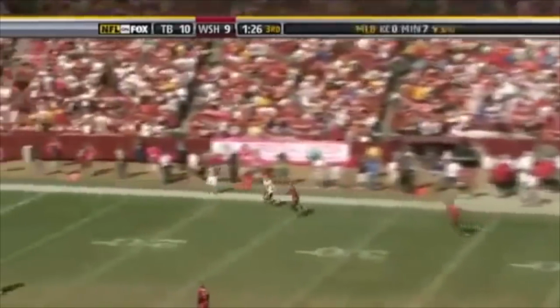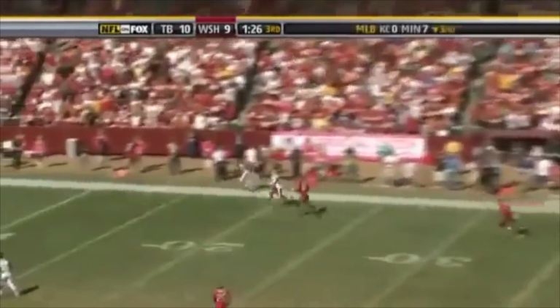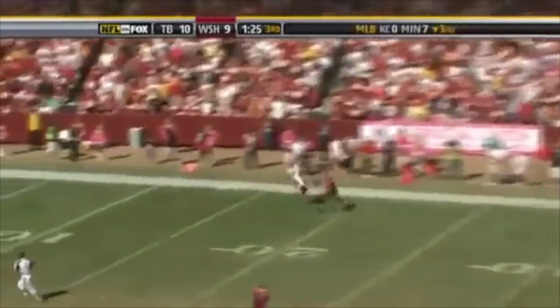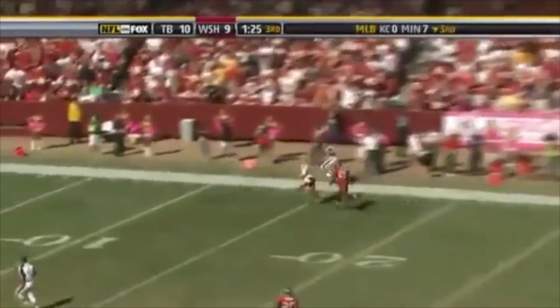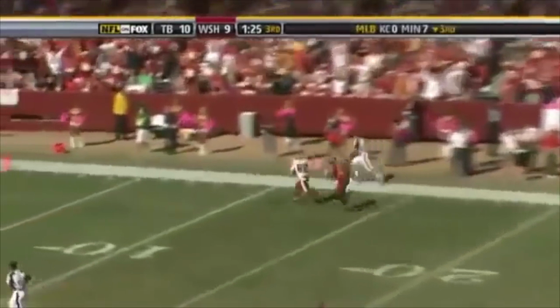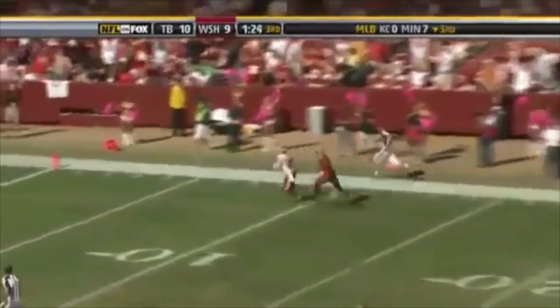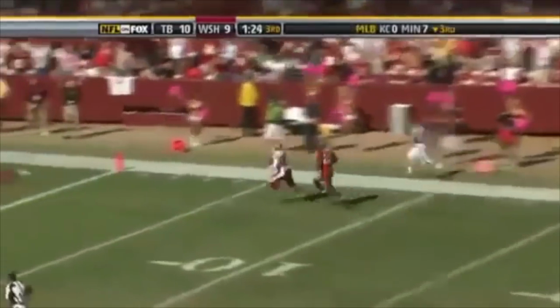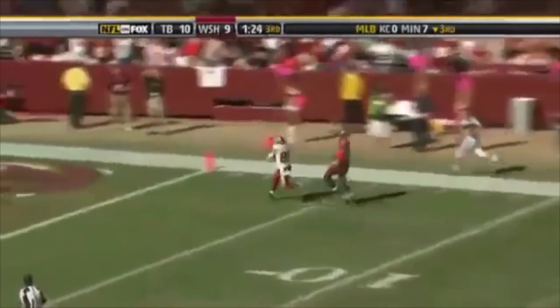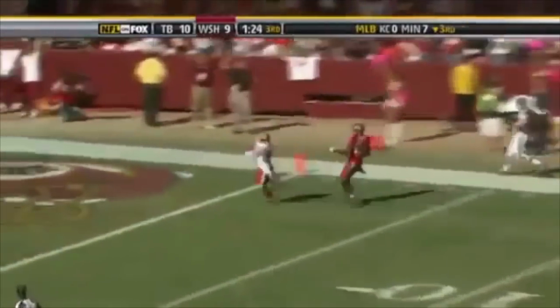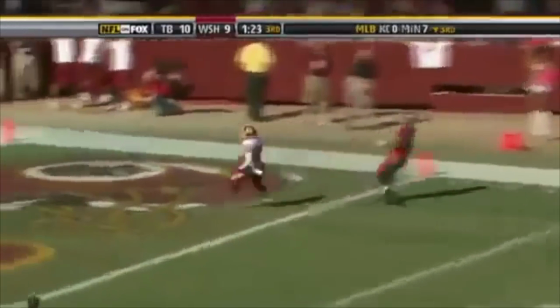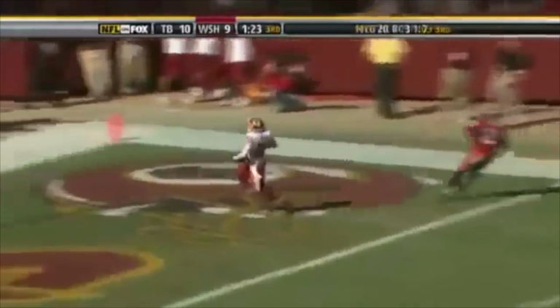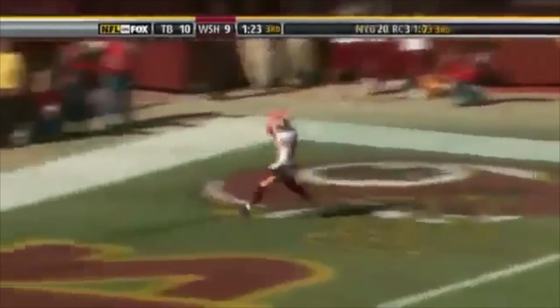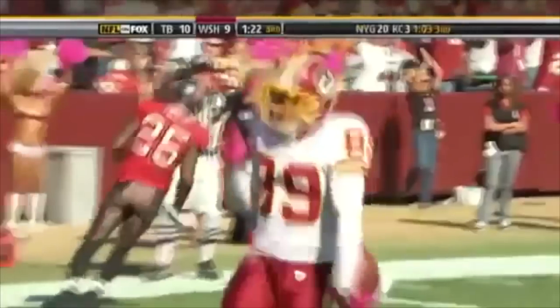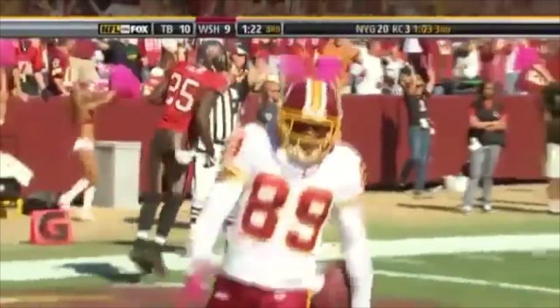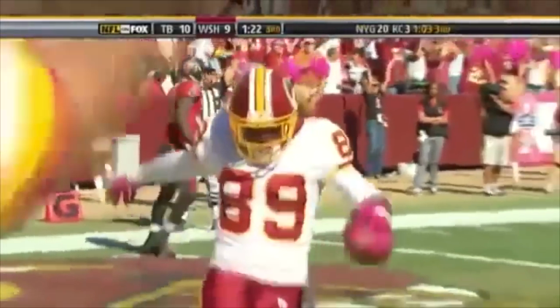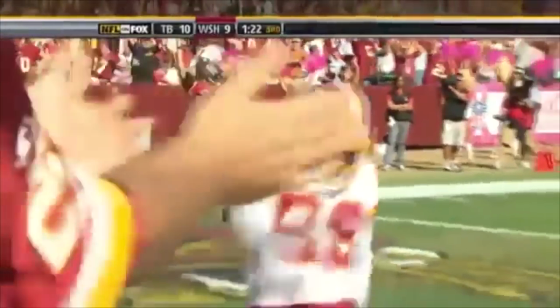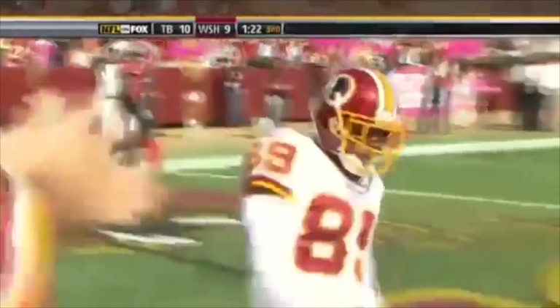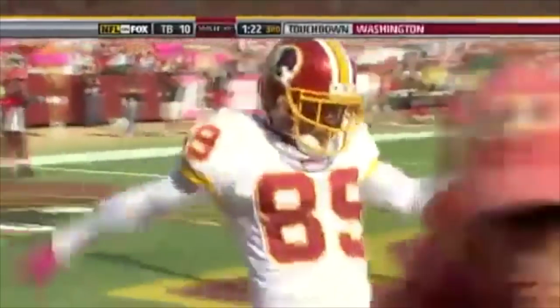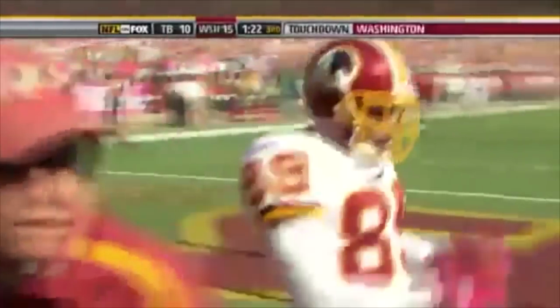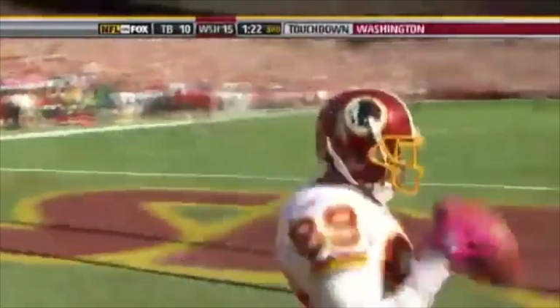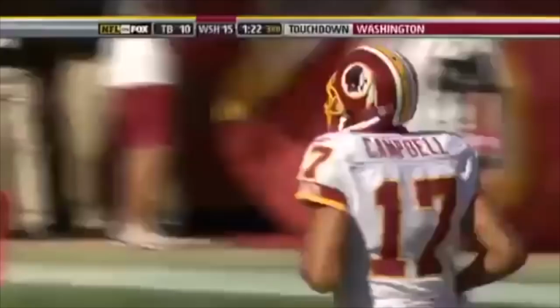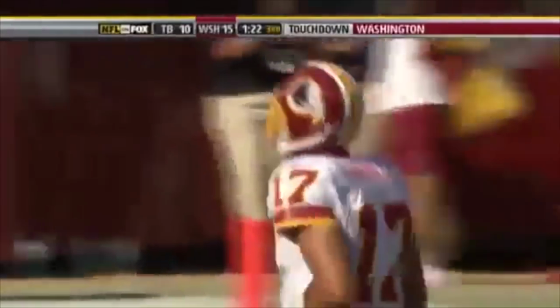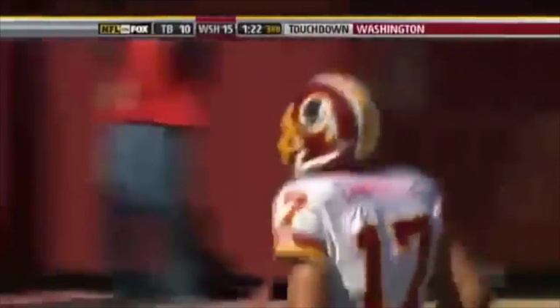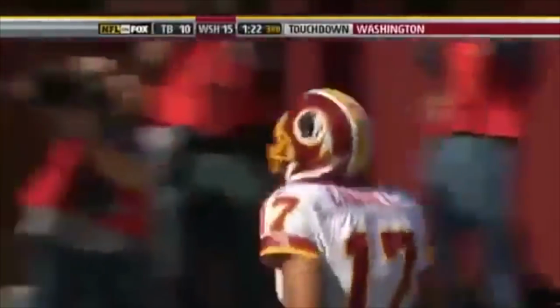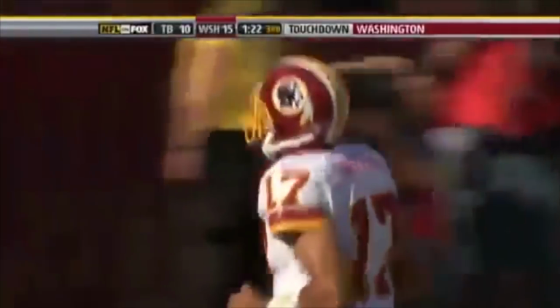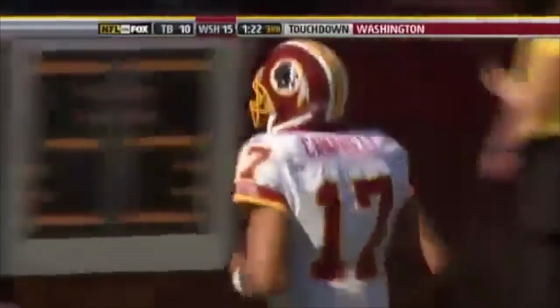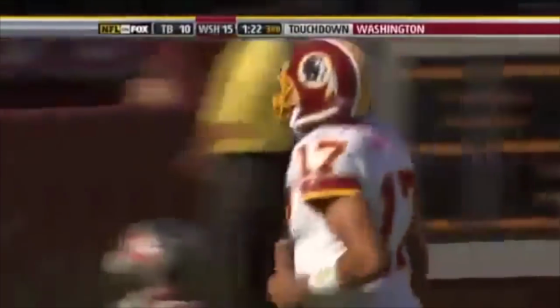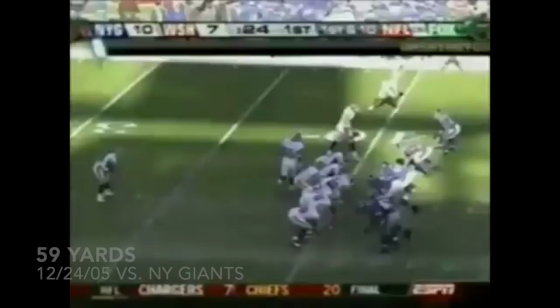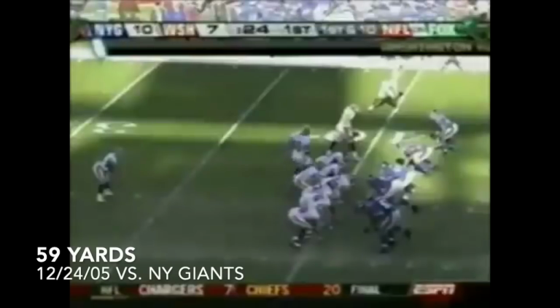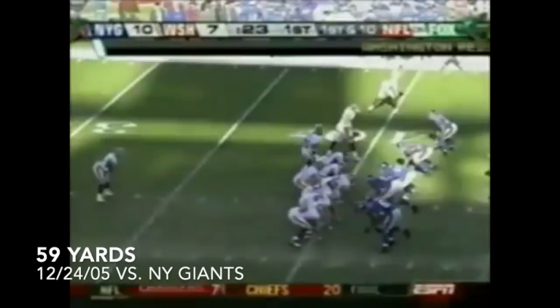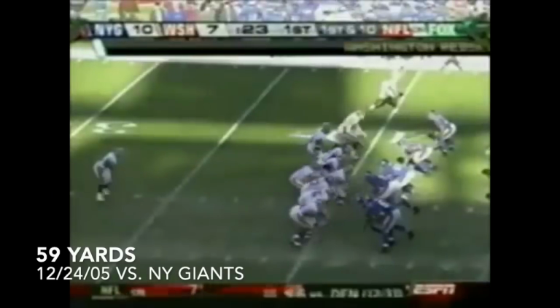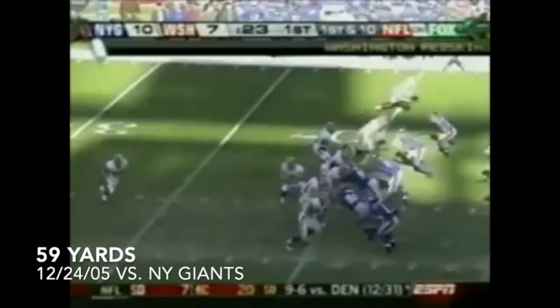Stutter go. Double move. He's got him. And Tlaib and Moss were battling all day down that sideline. At home since week four, and the Giants lead 10-7.